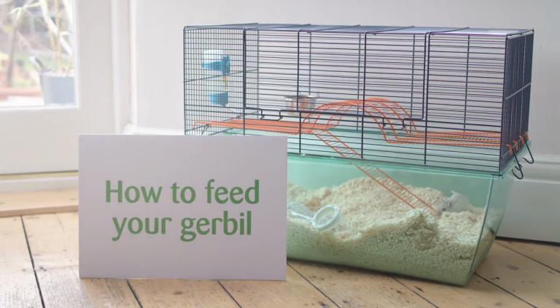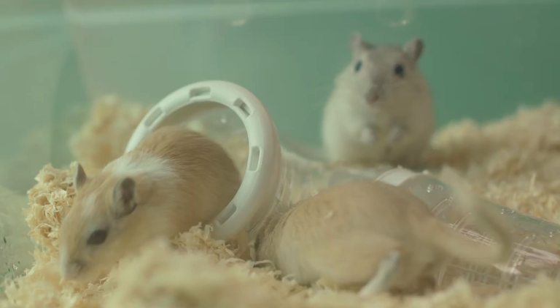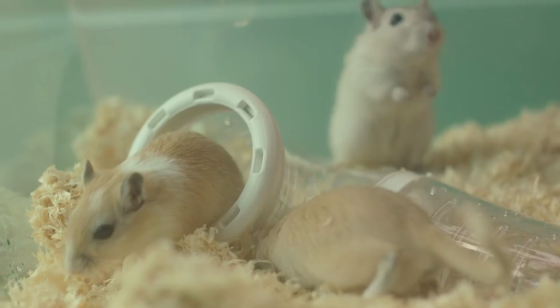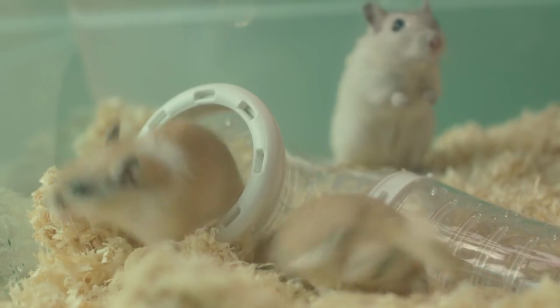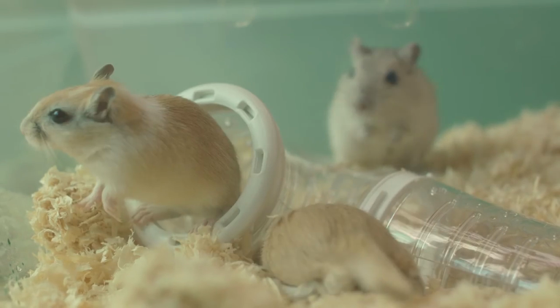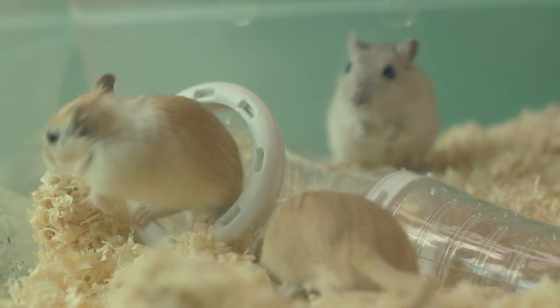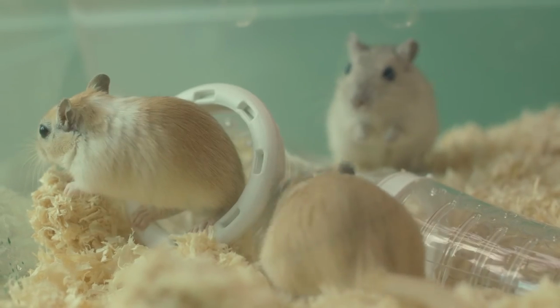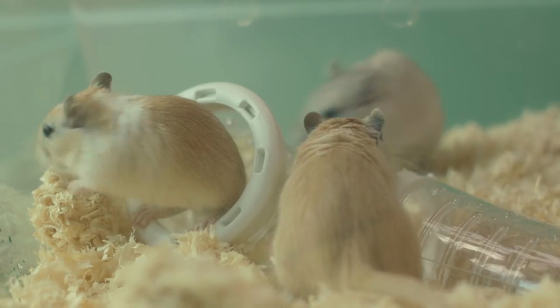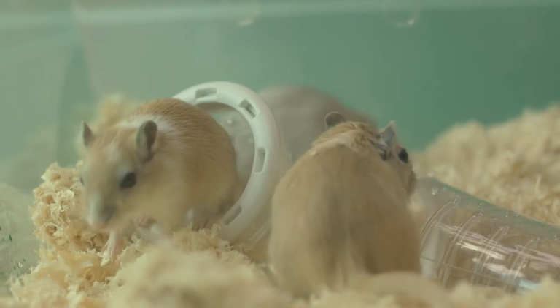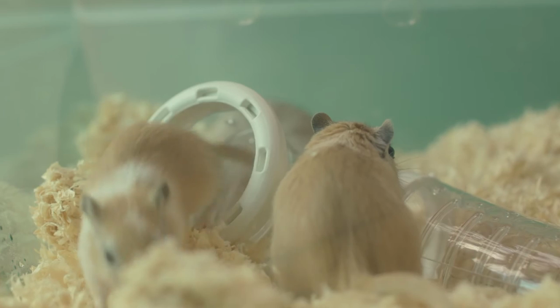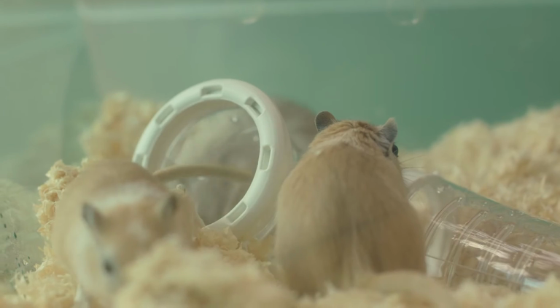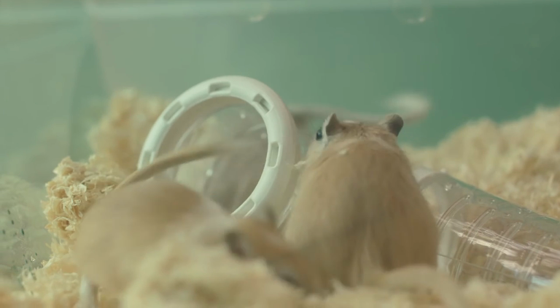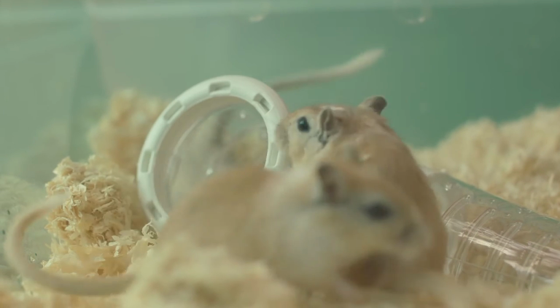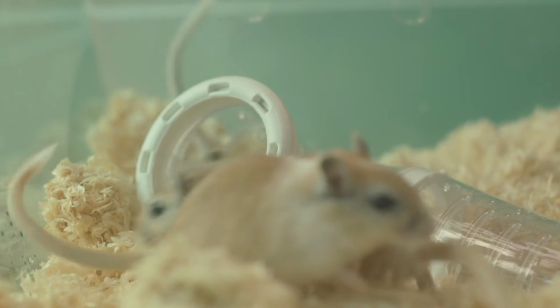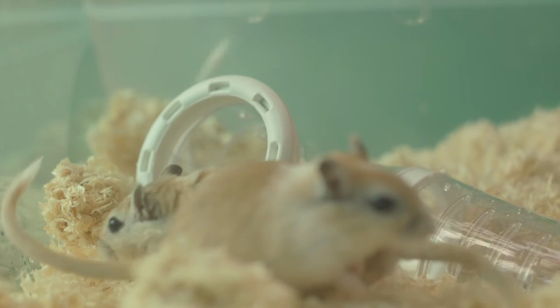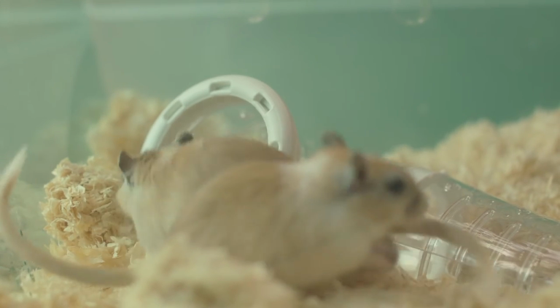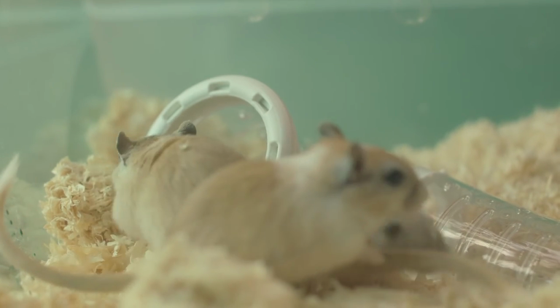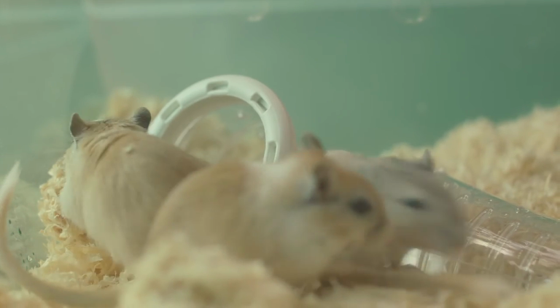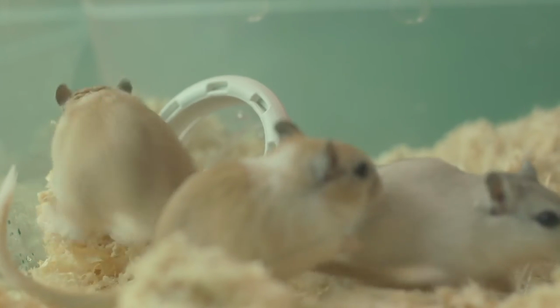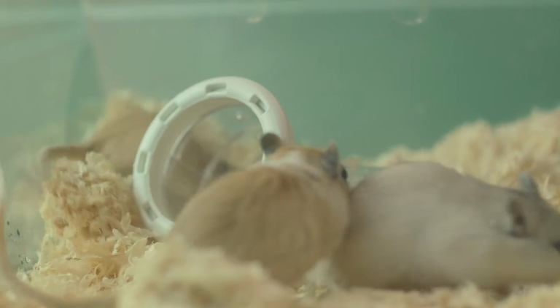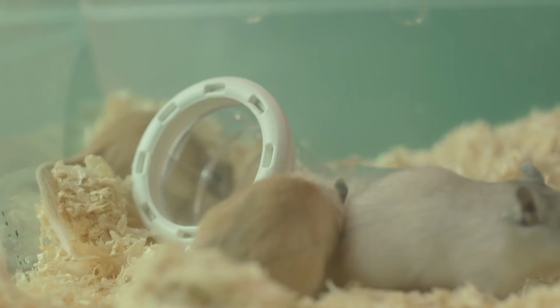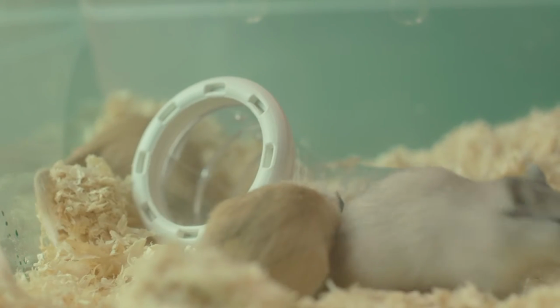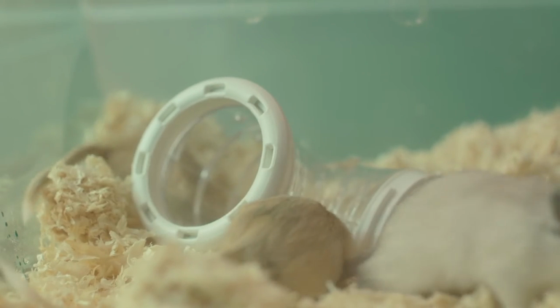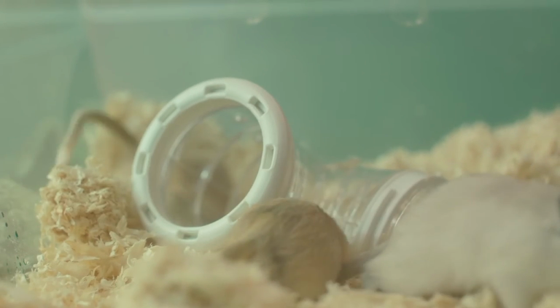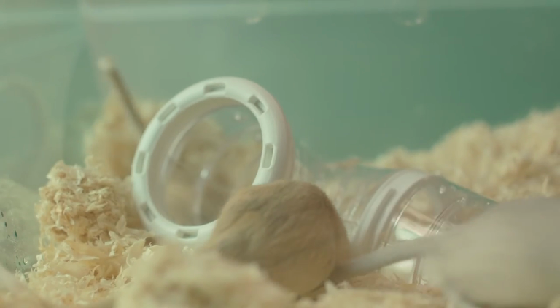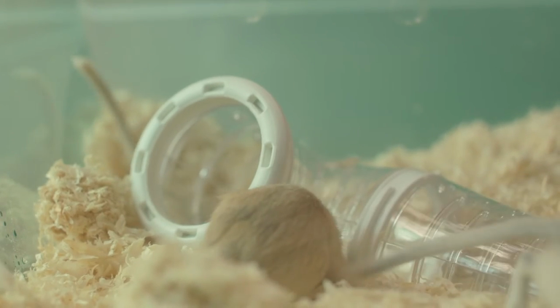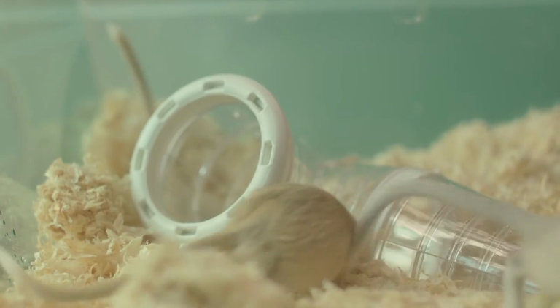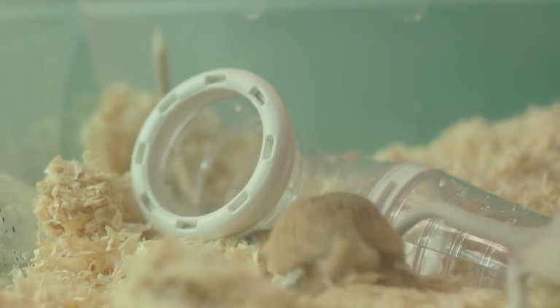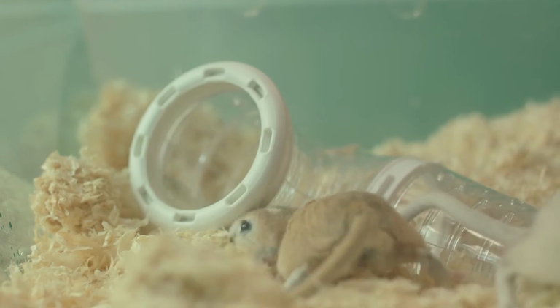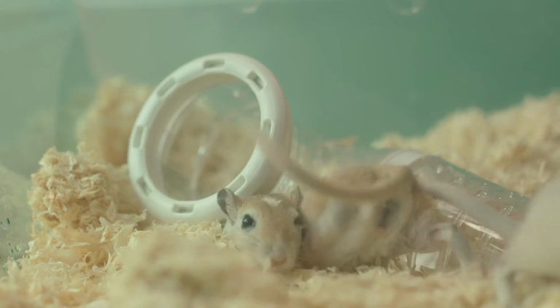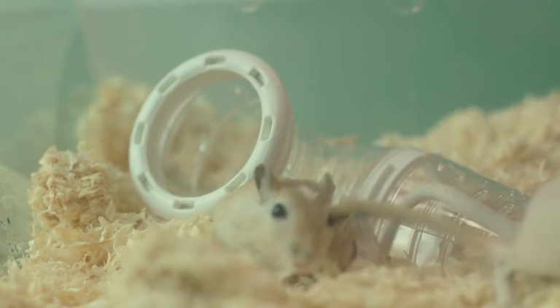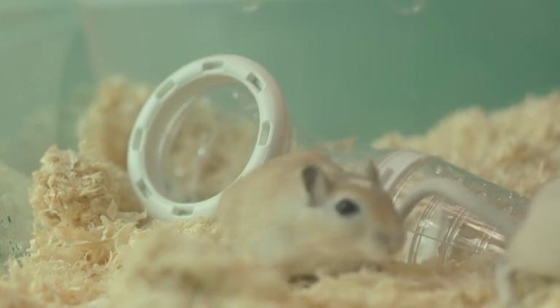With these three simple bits of know-how, you can make sure your gerbil is happy, content and thriving in your home.